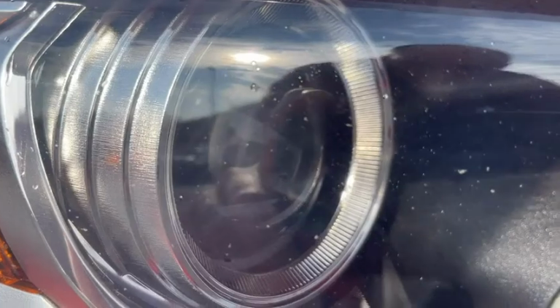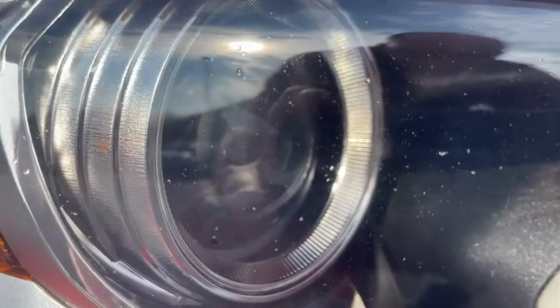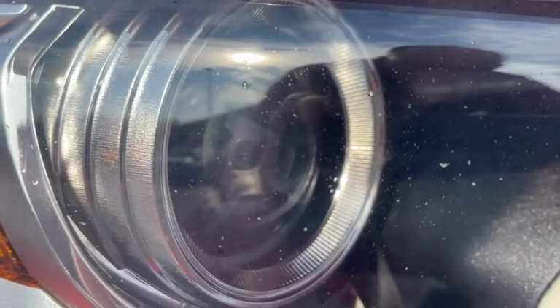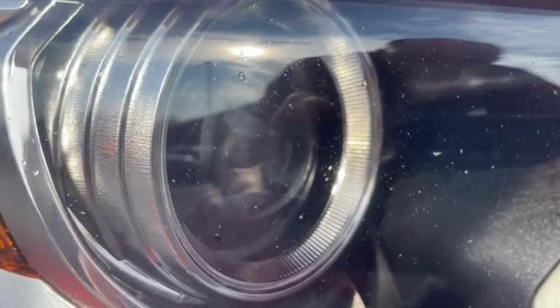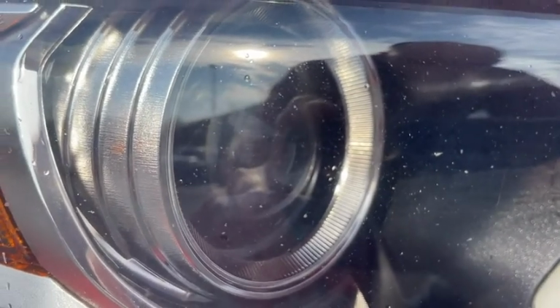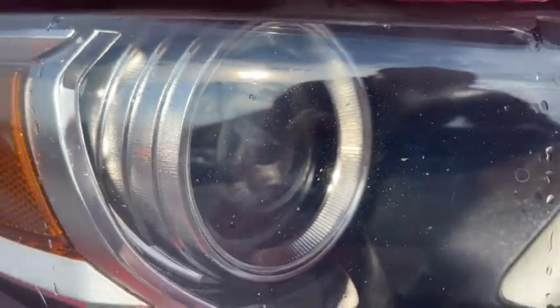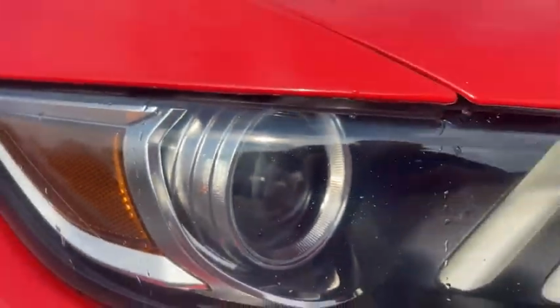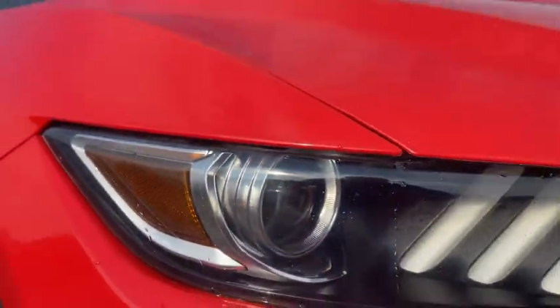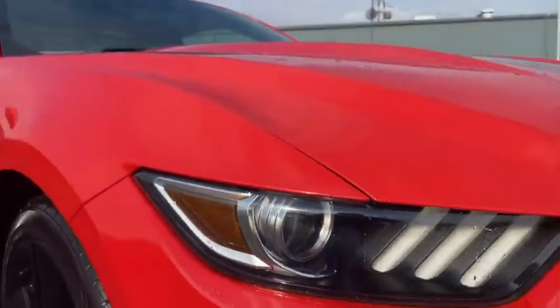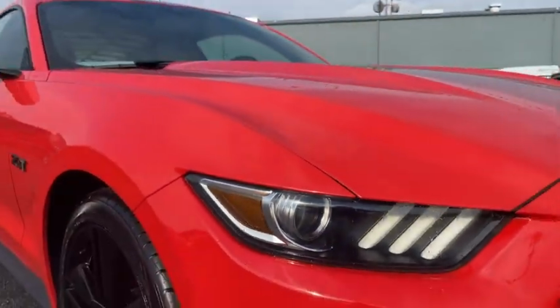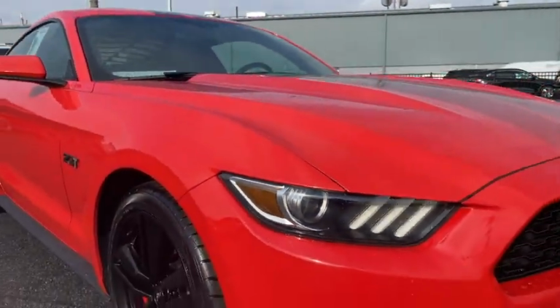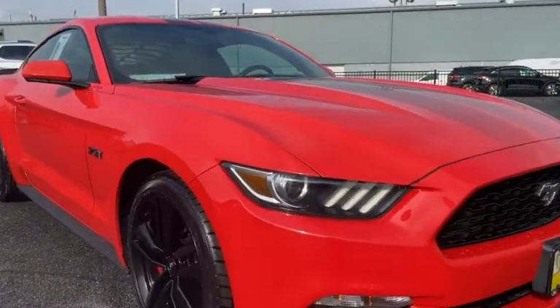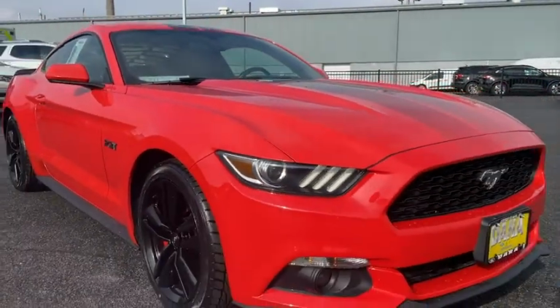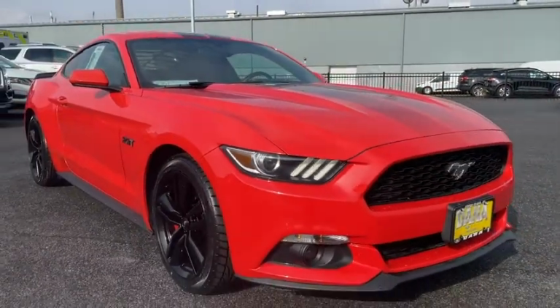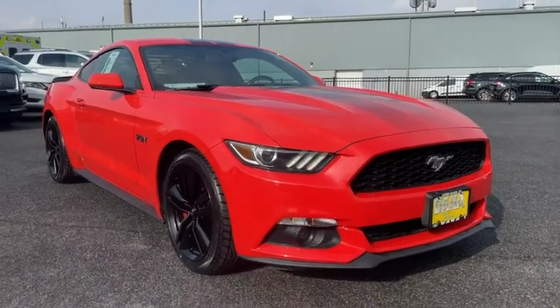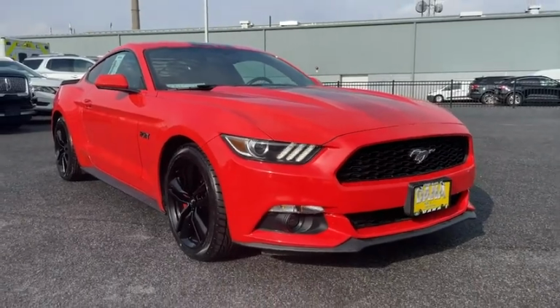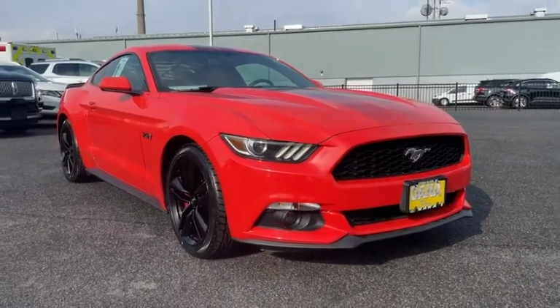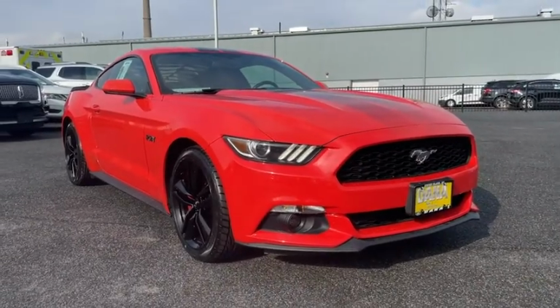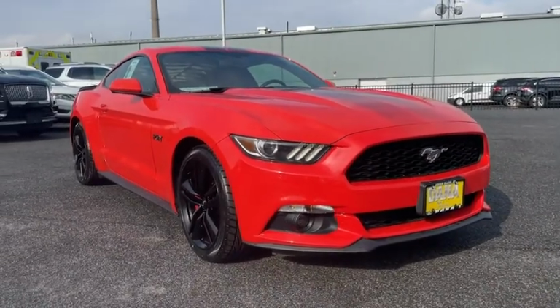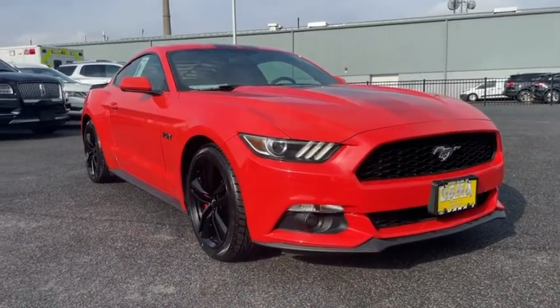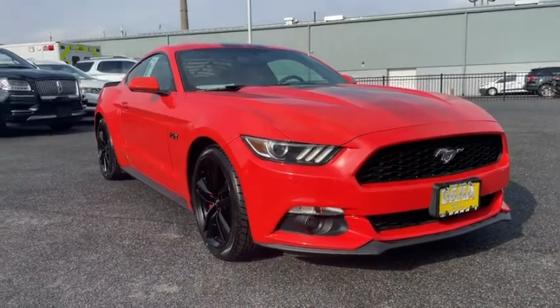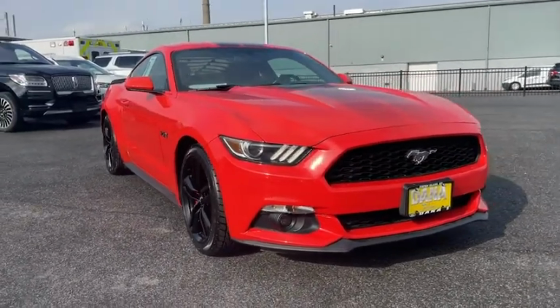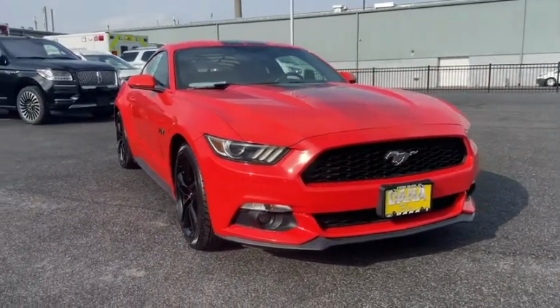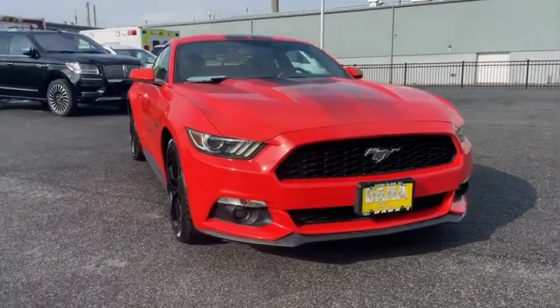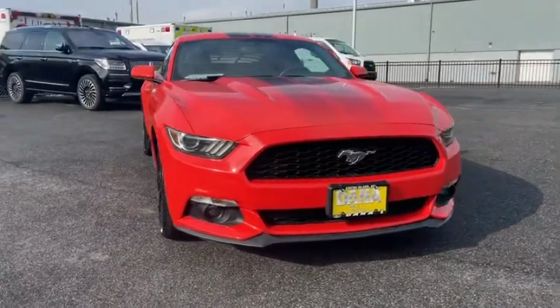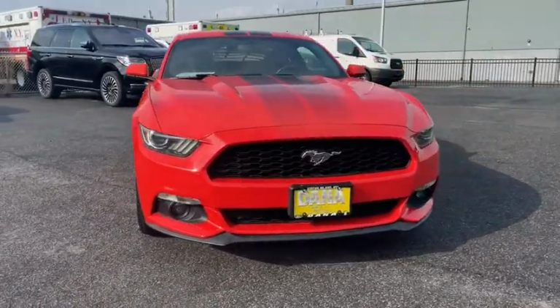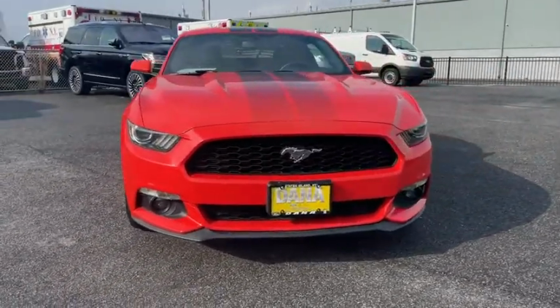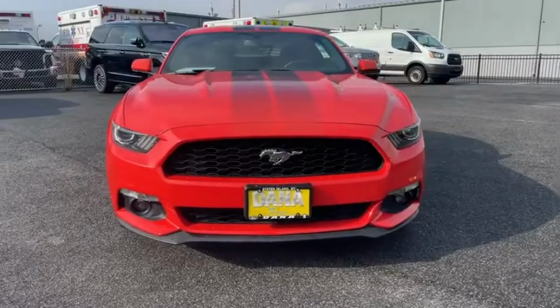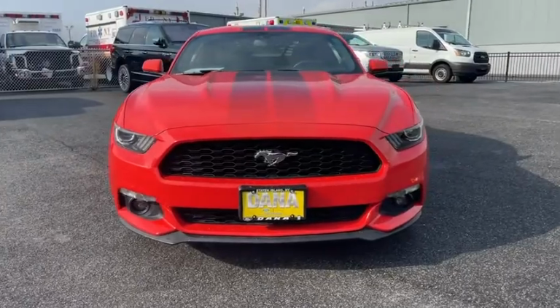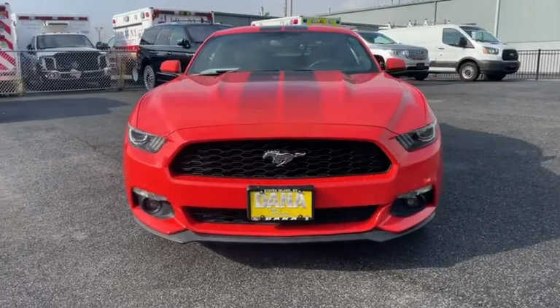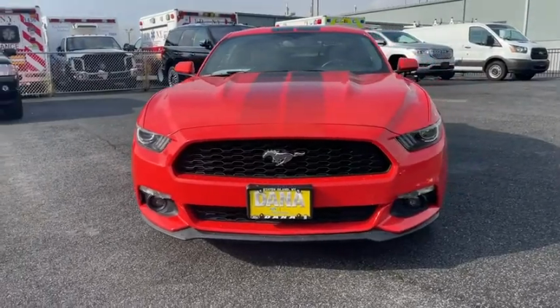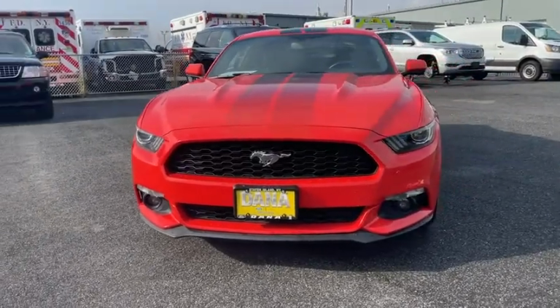Take a ride in the 2016 Ford Mustang. The Mustang is race-worthy and ready for the track. This vehicle has less than 50,000 miles. Here are some of this vehicle's great options.